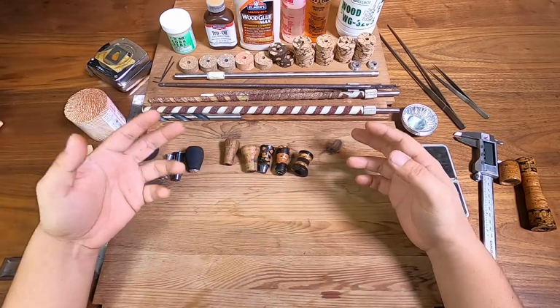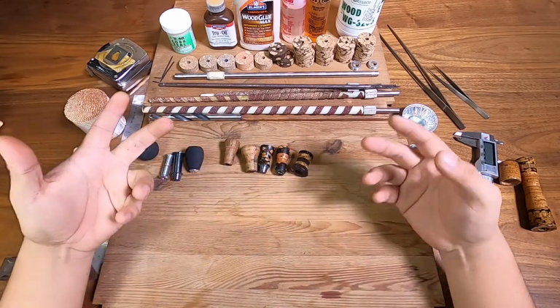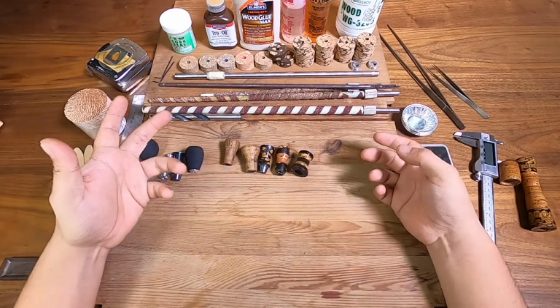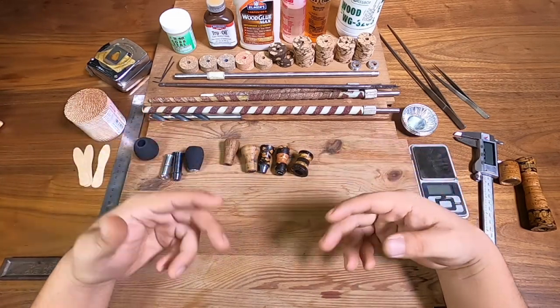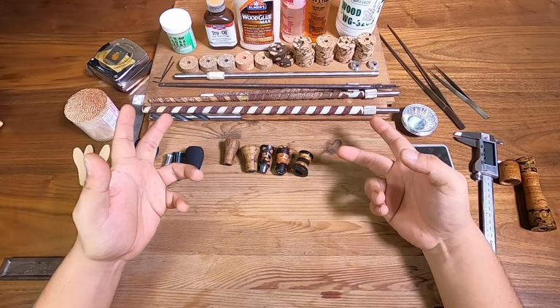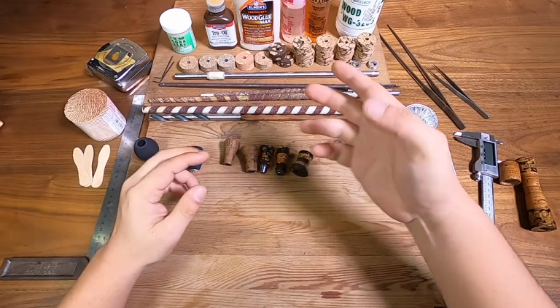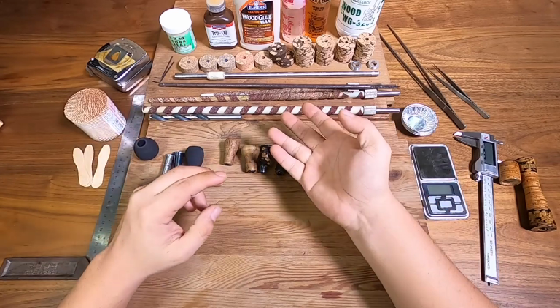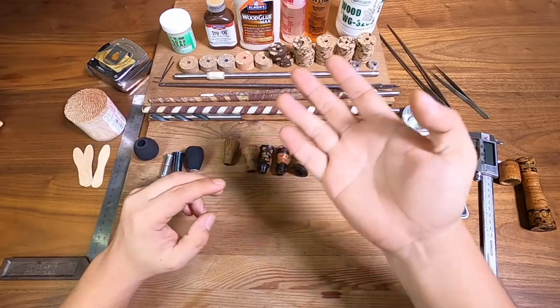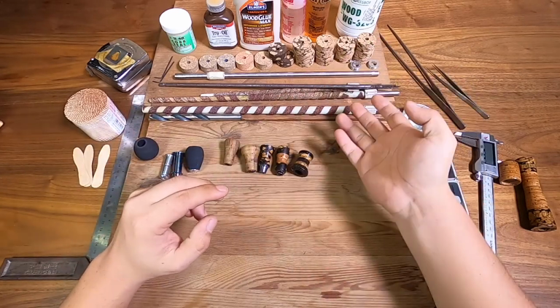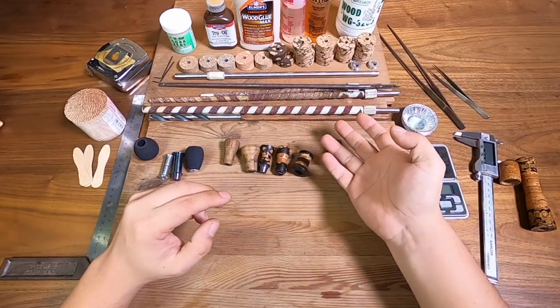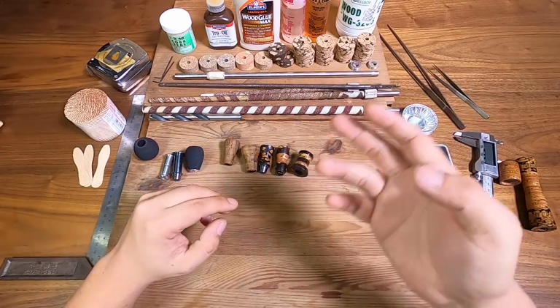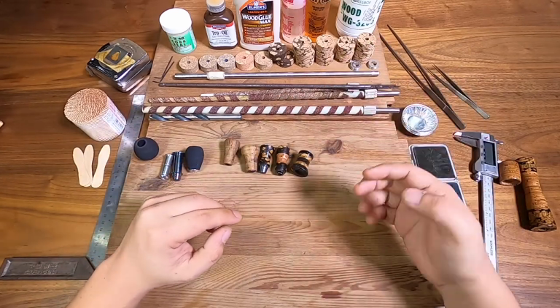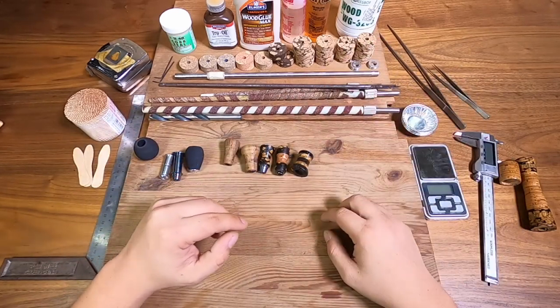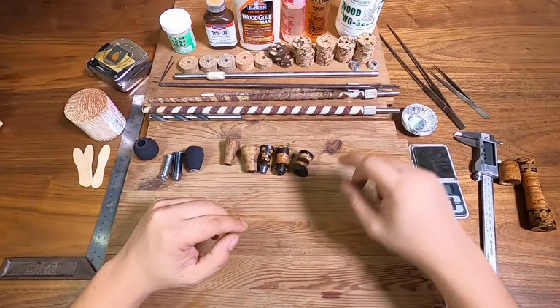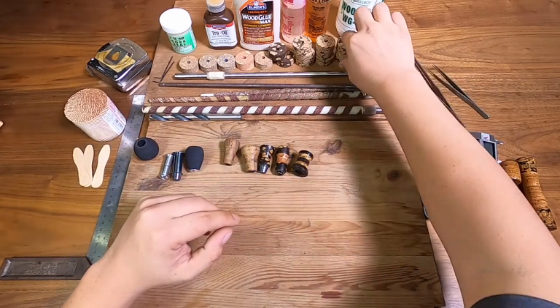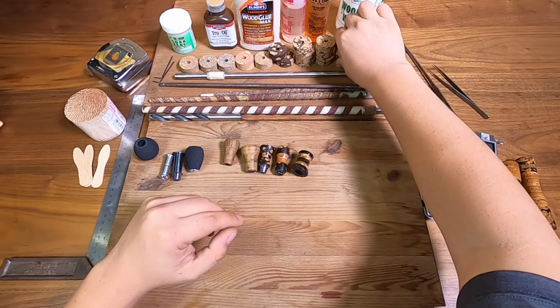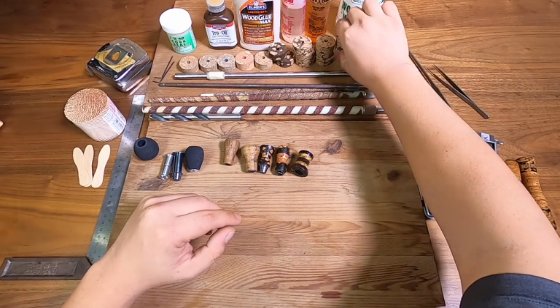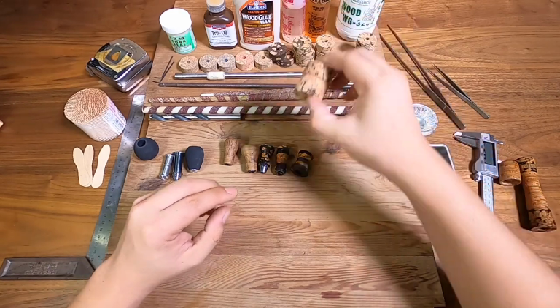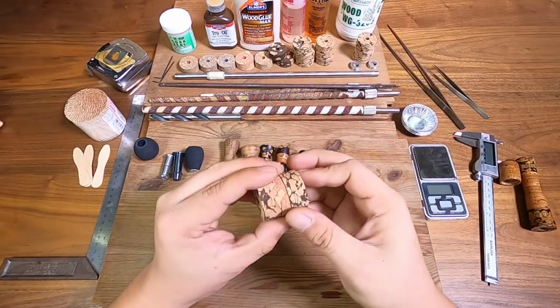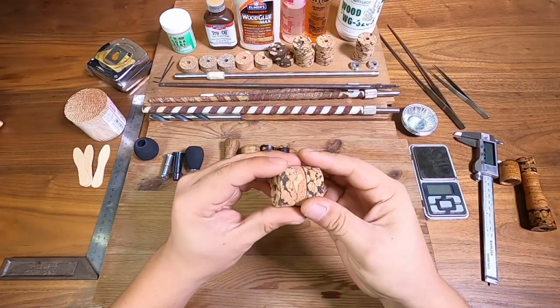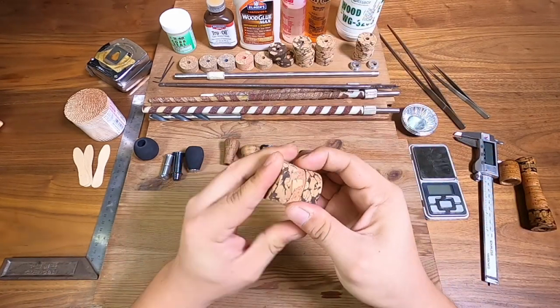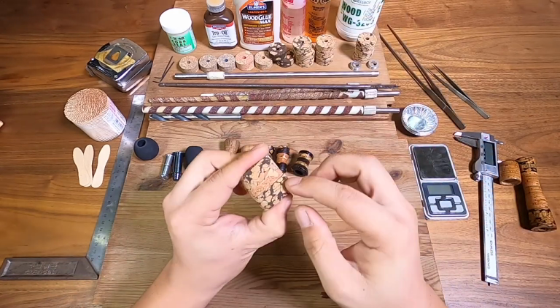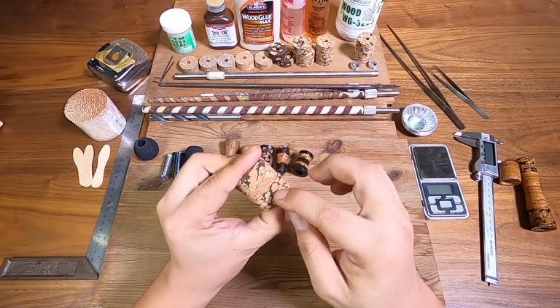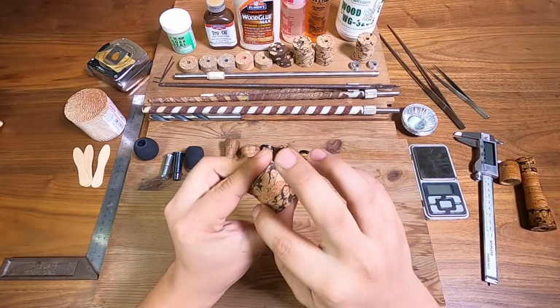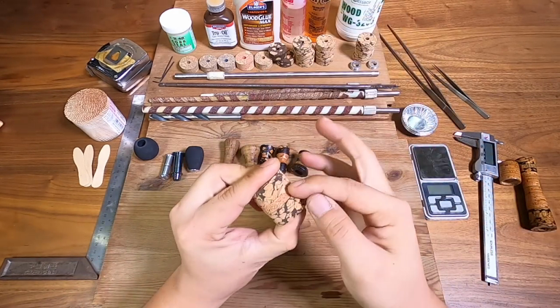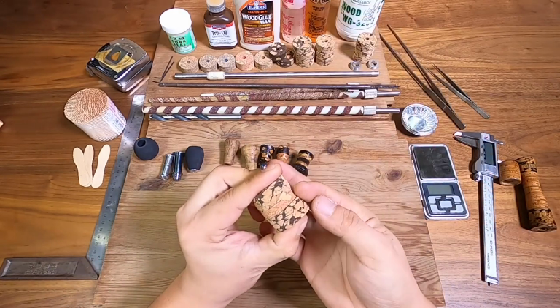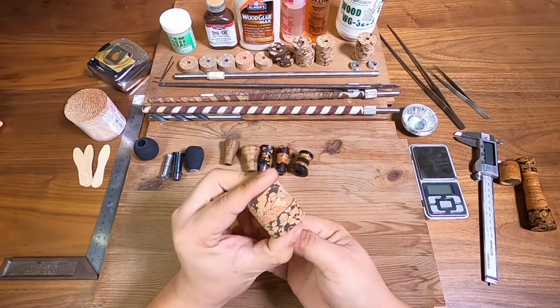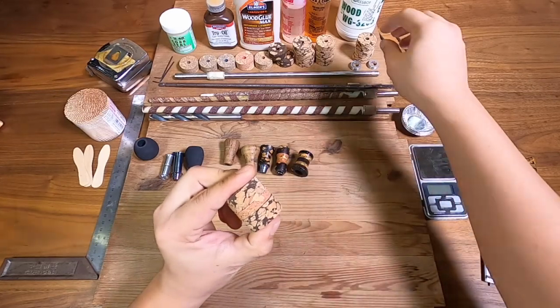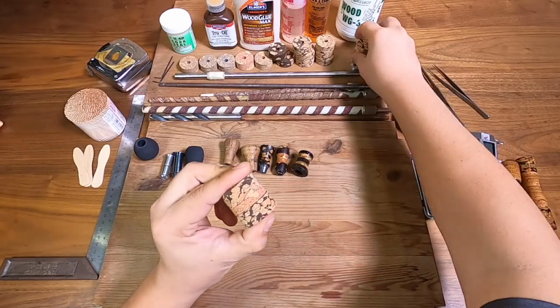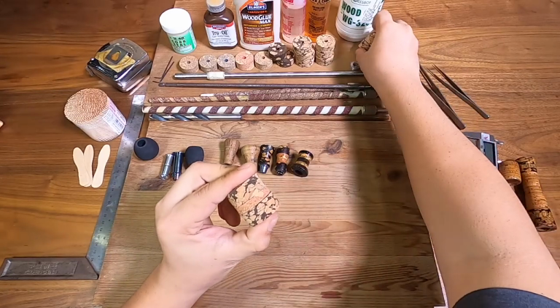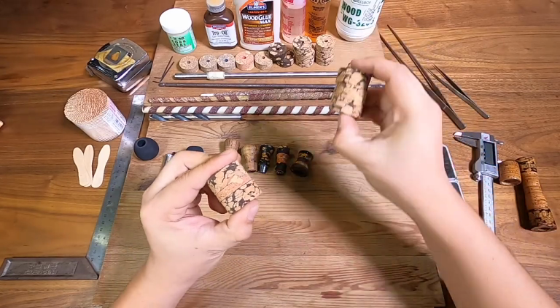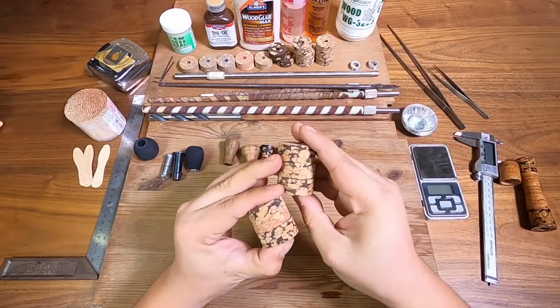The first thing we're going to start off is we're going to choose our material. For today's video I'm going to be using ball and artificial types of cork. I've already pre-selected my material — one is going to look like this, it's got a little bit of figuration and a red ball in the middle.